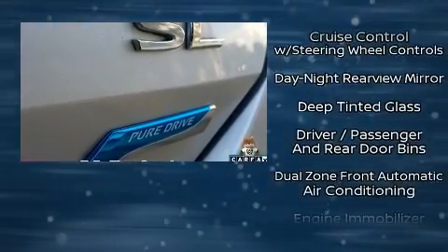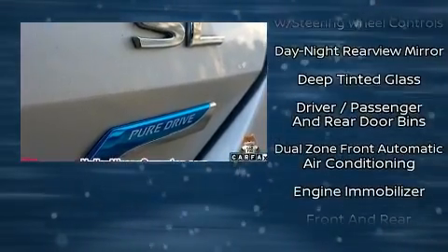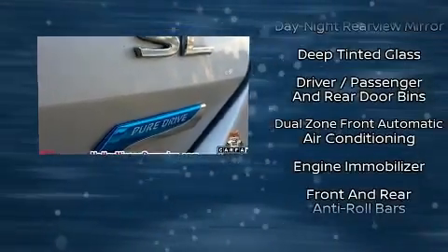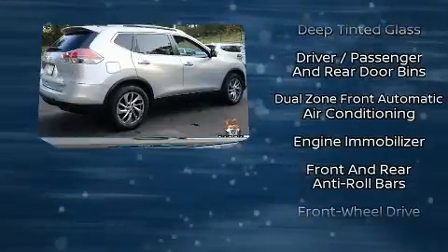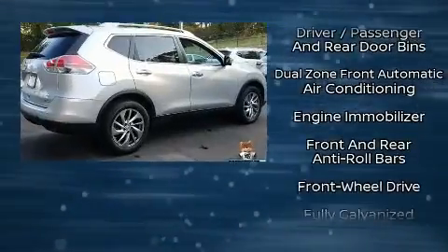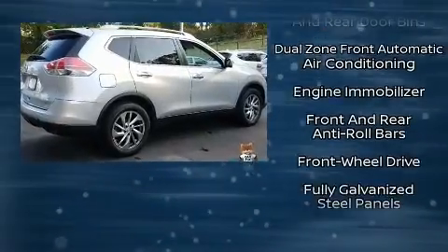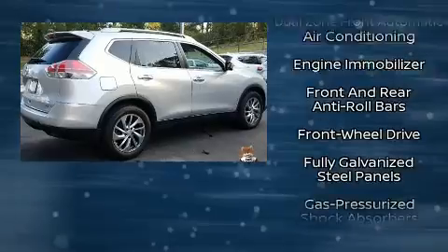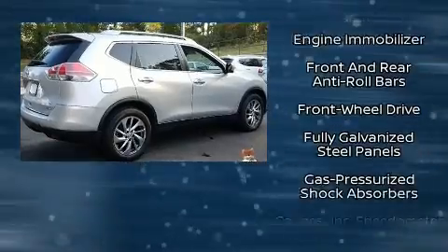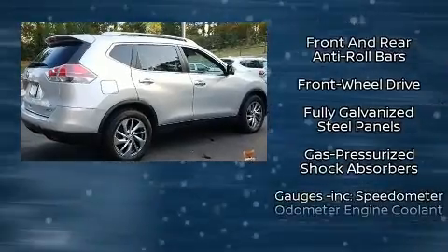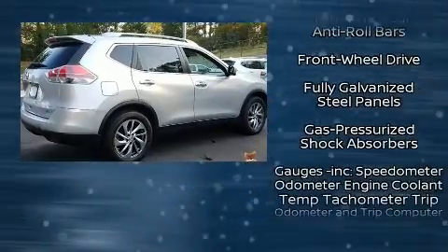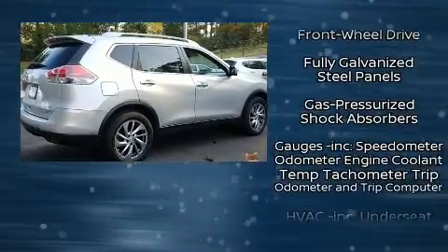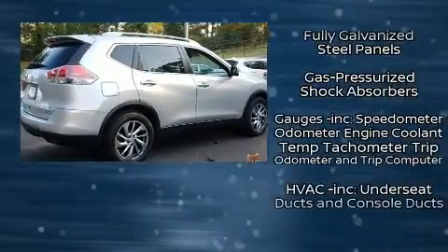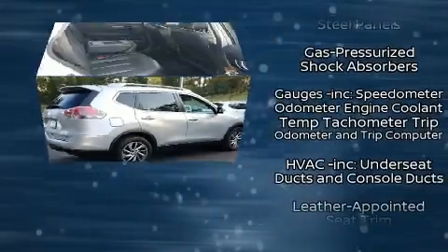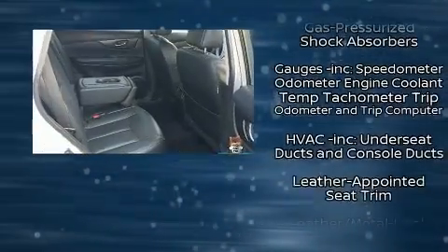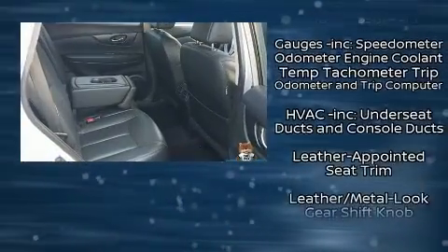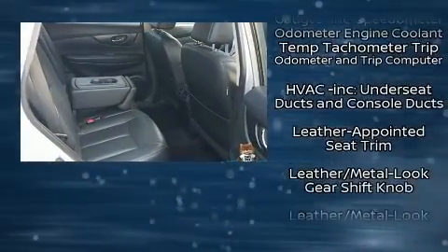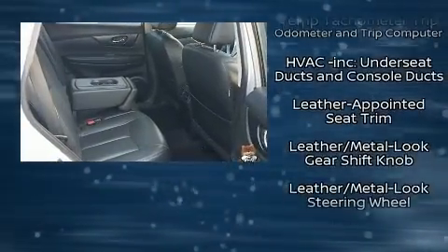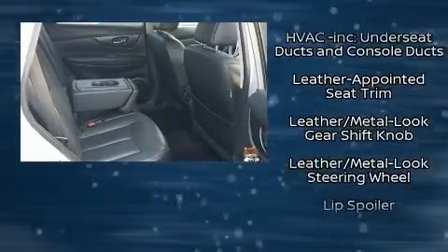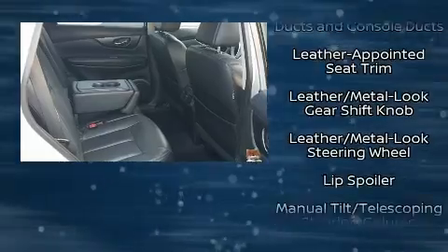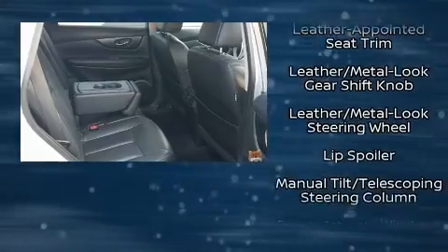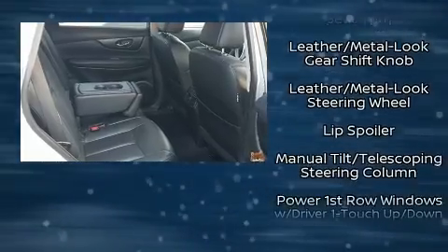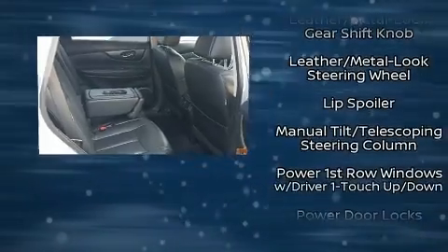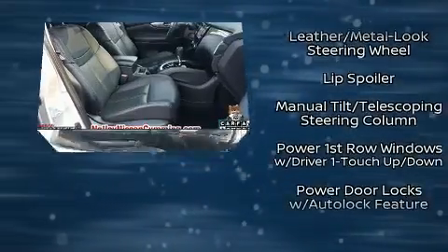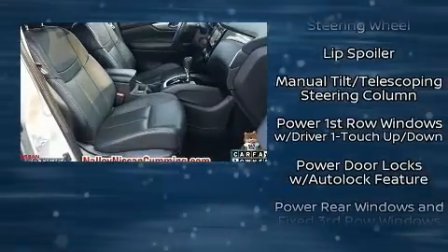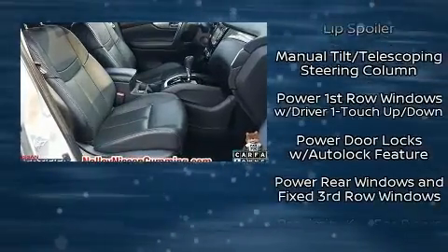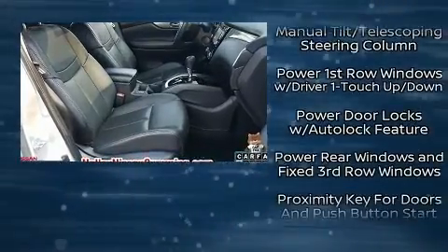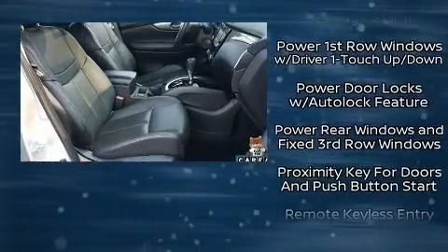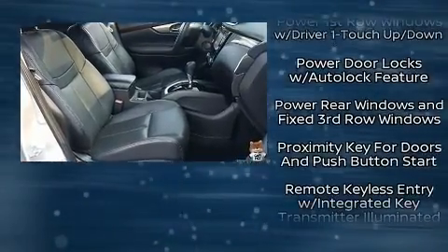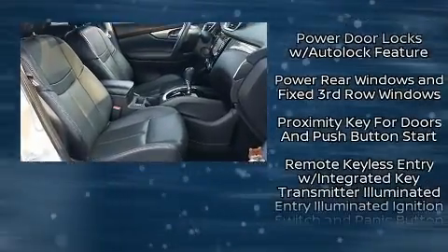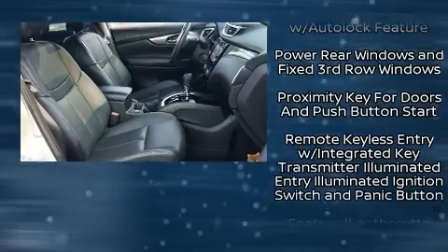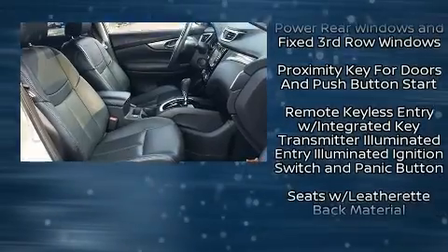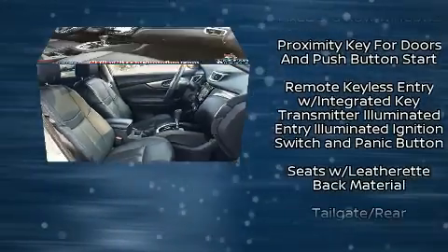For added security, Dynamic Stability Control supplements the drivetrain. This vehicle has achieved certified pre-owned status by passing Nissan's comprehensive certification process, including a comprehensive 156-point inspection.